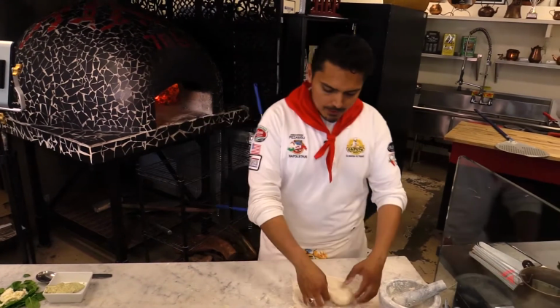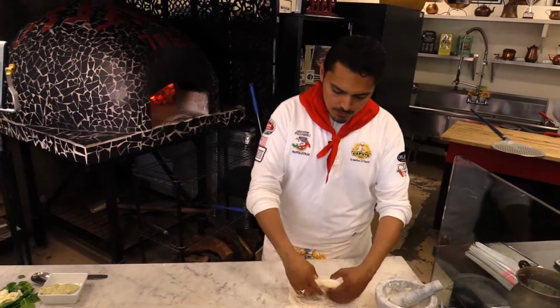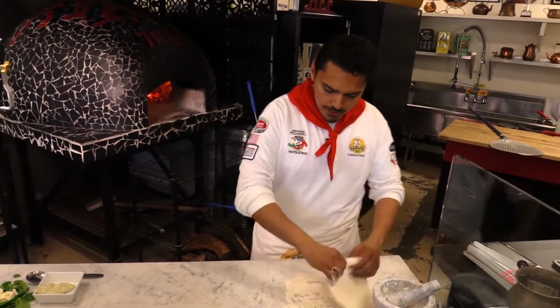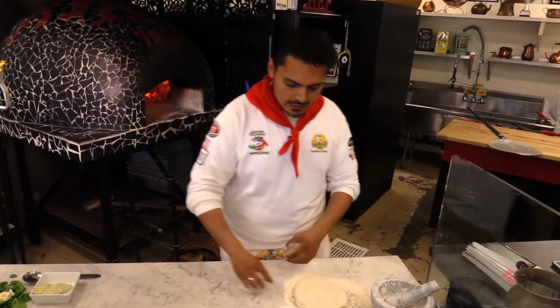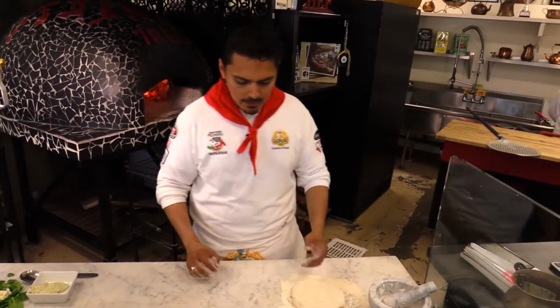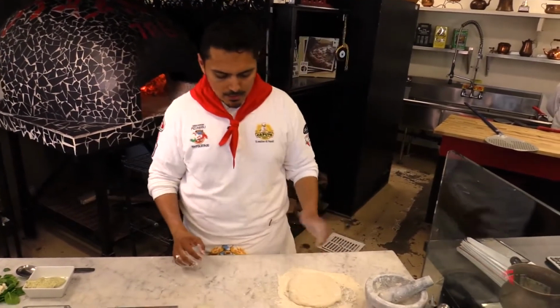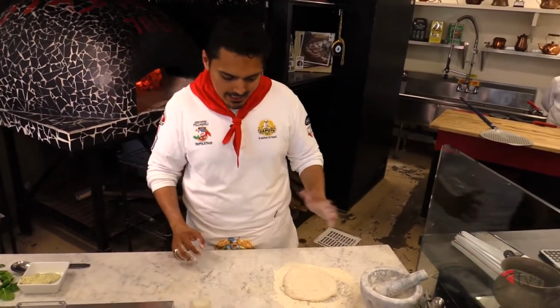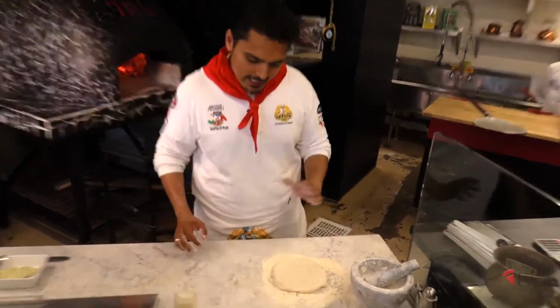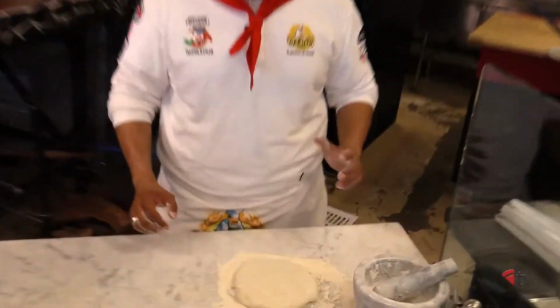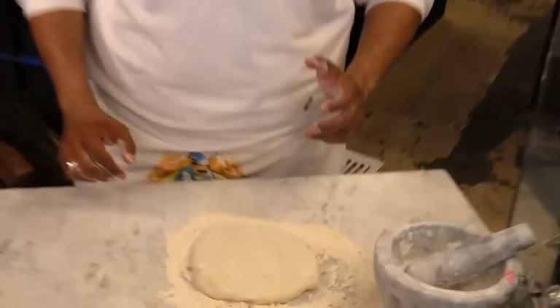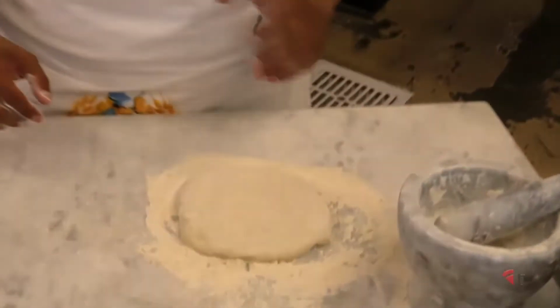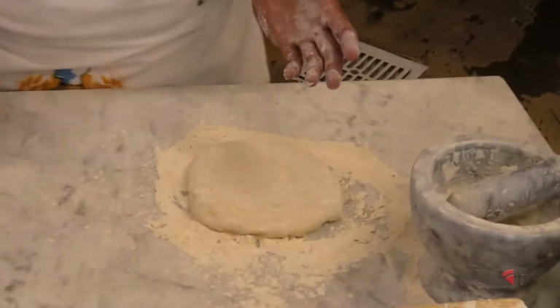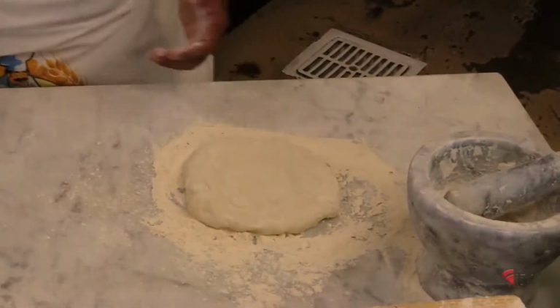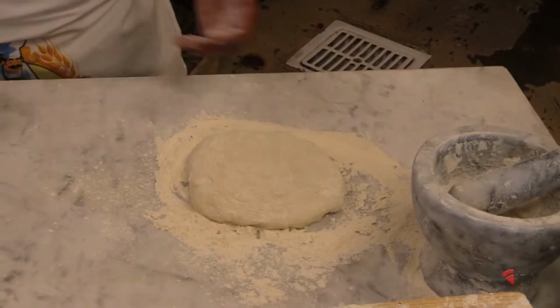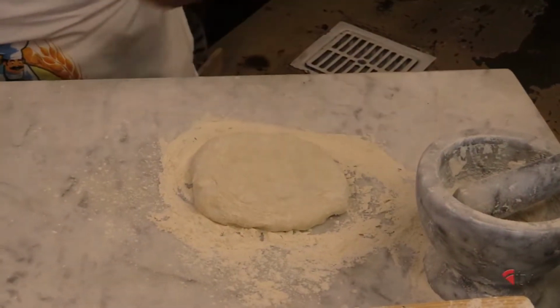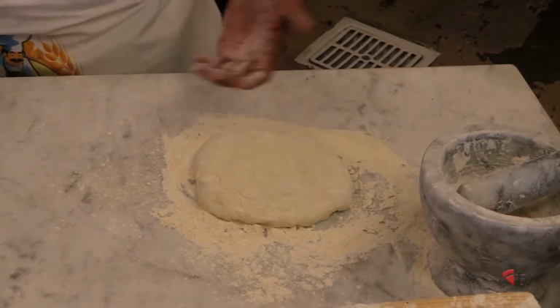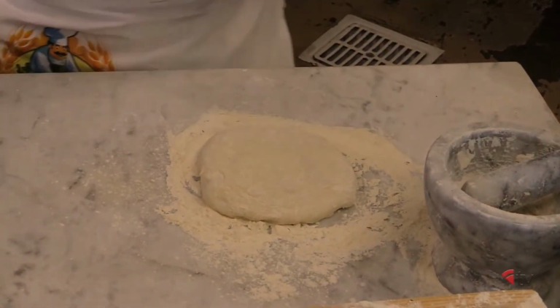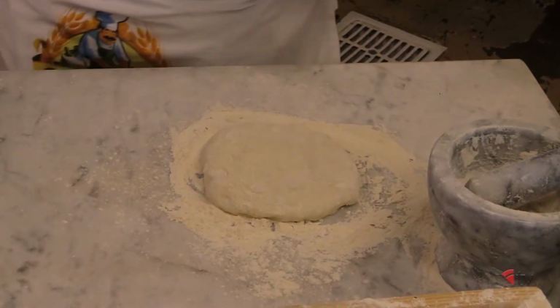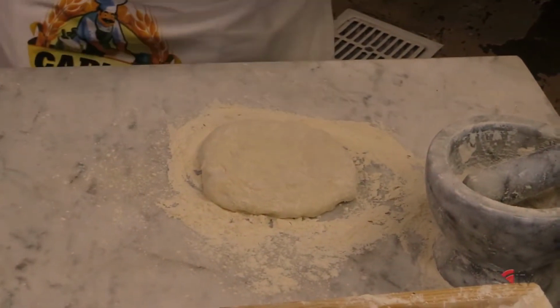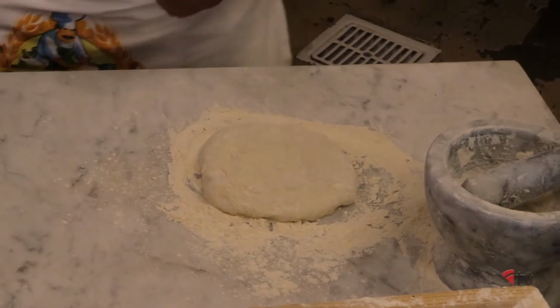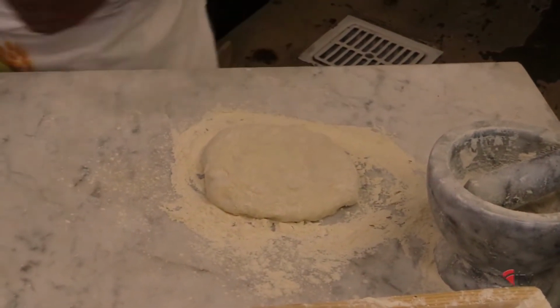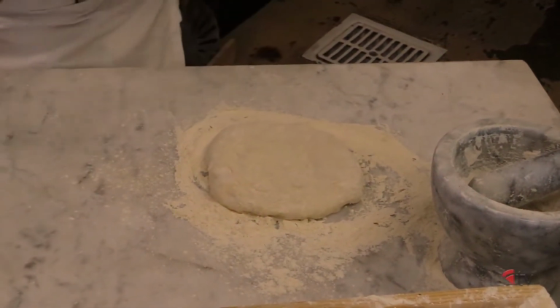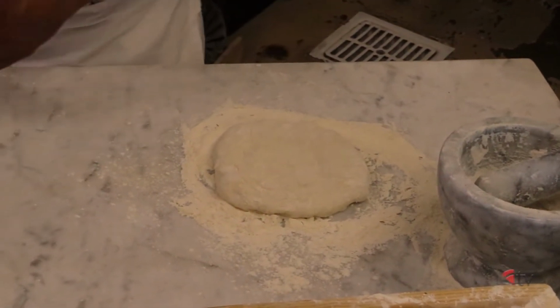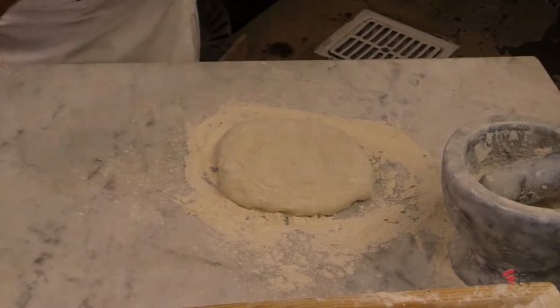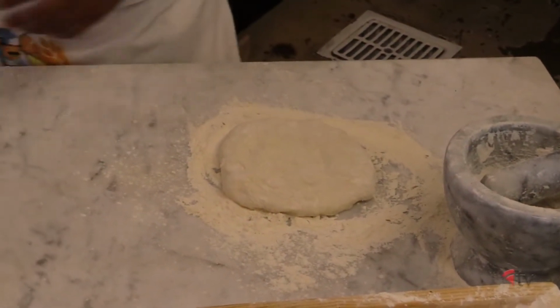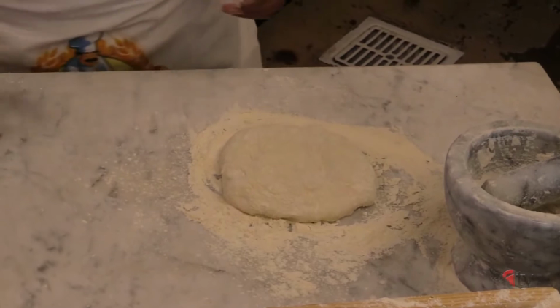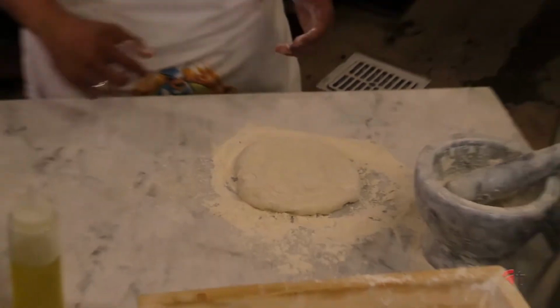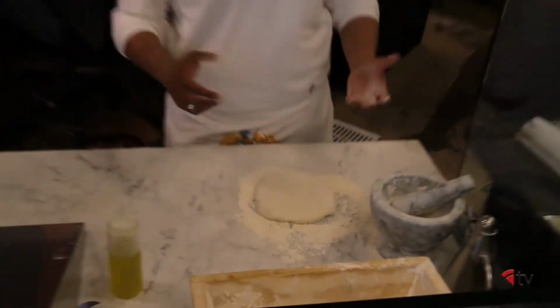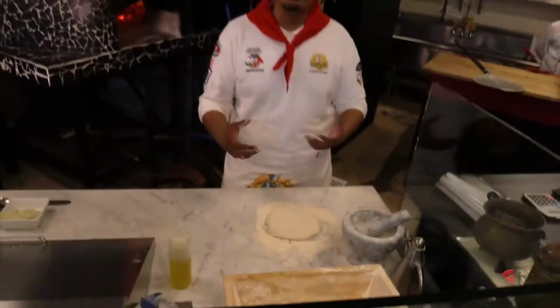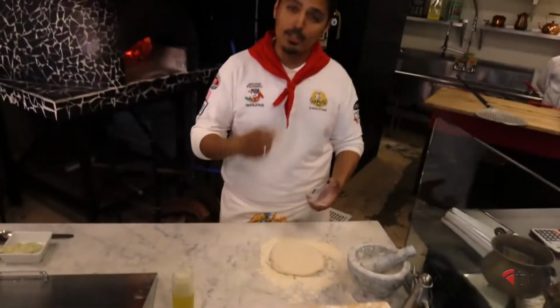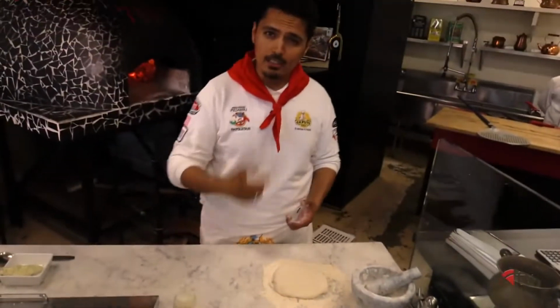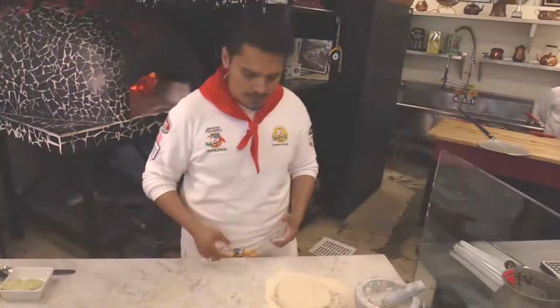So what you're looking at — this is about 18 to 20 hour fermentation. It has Caputo Blue, about 90%, and 10% Caputo Americana to get a little crunch.